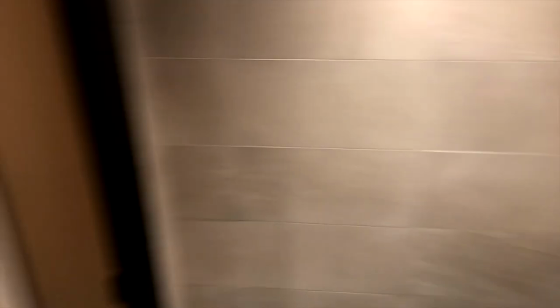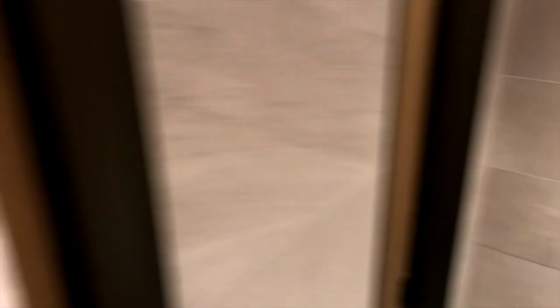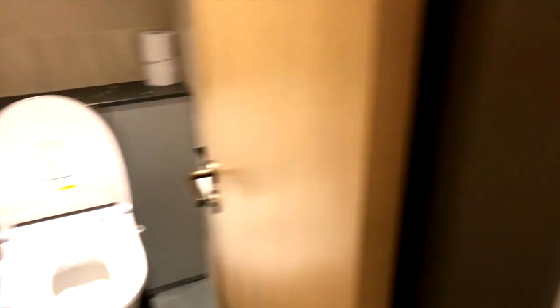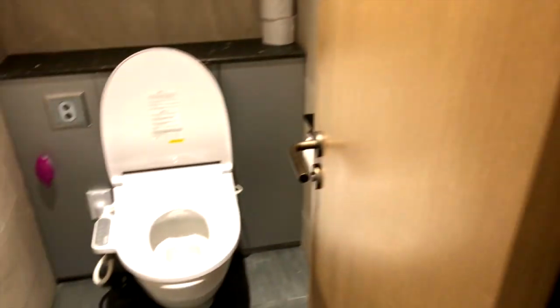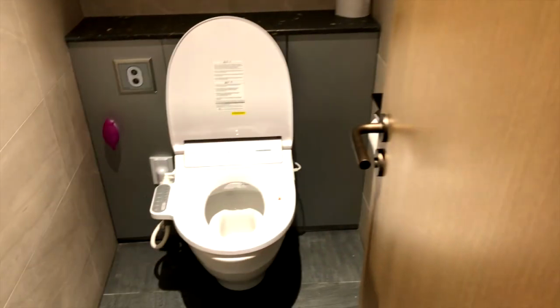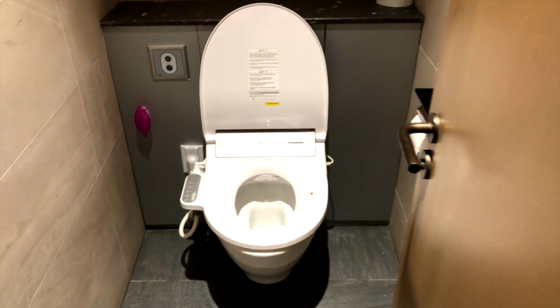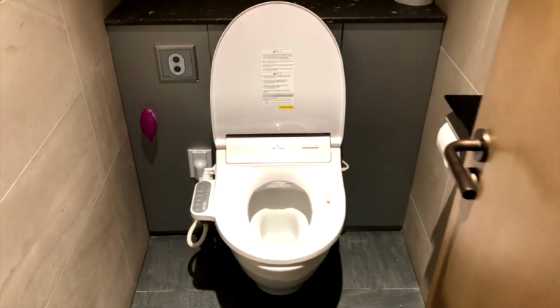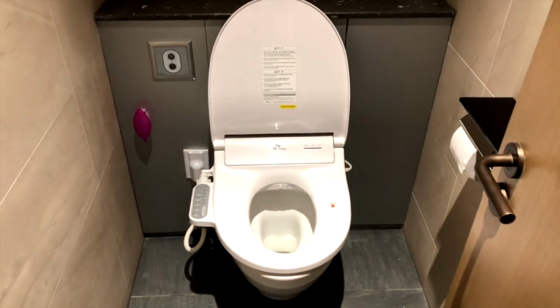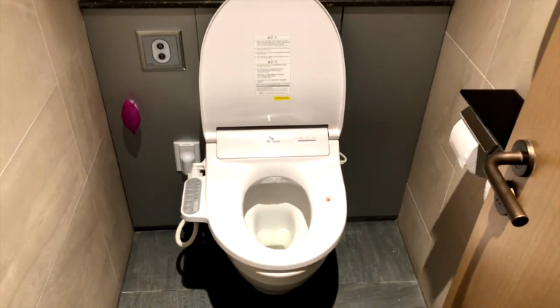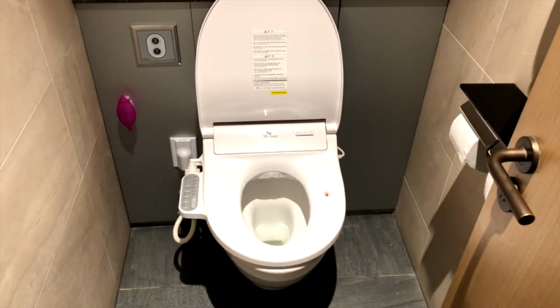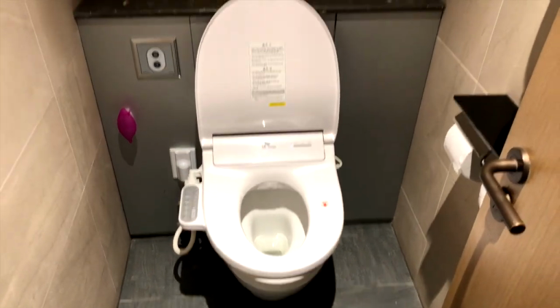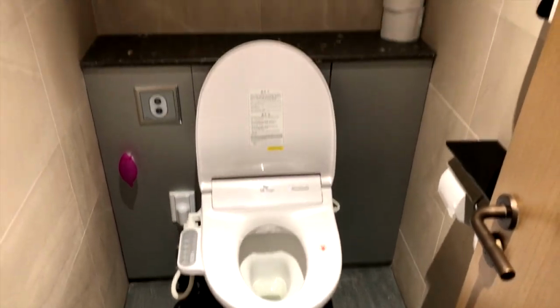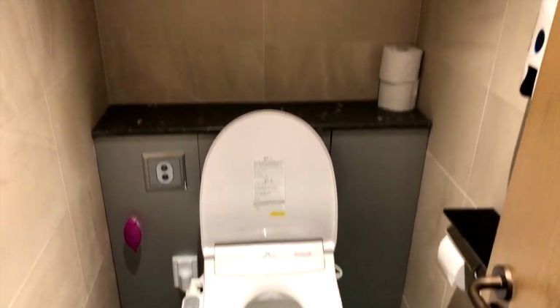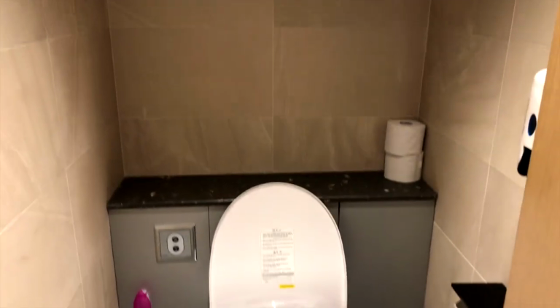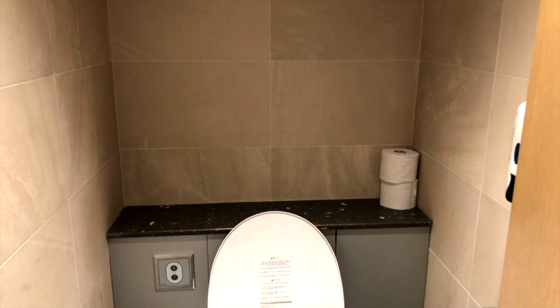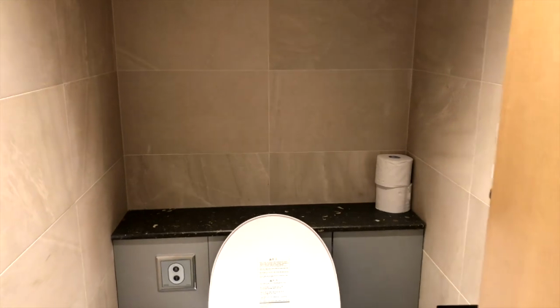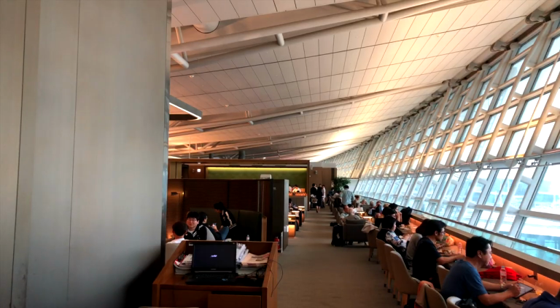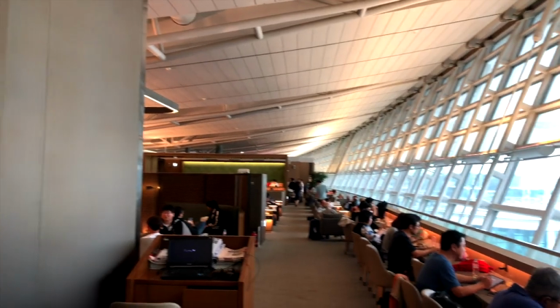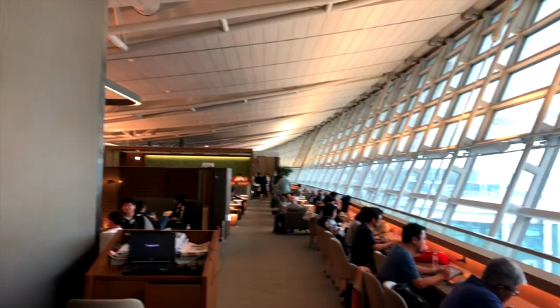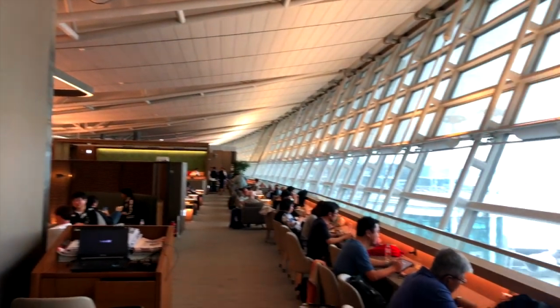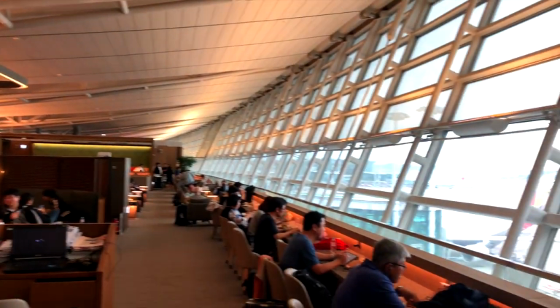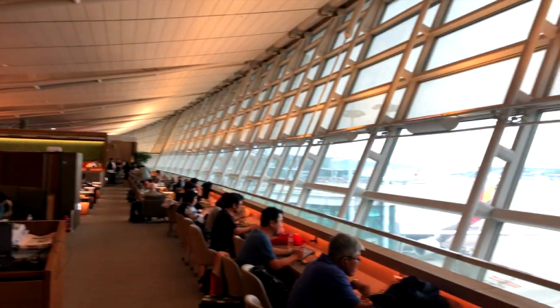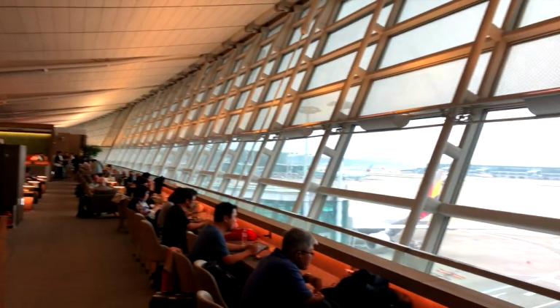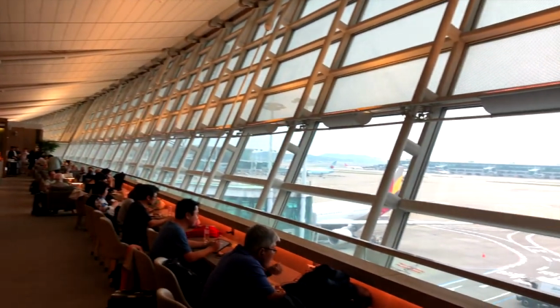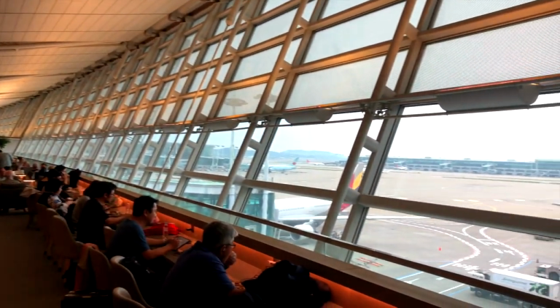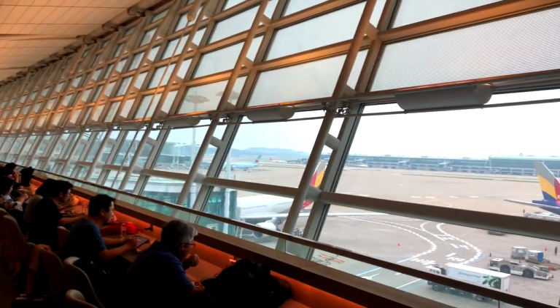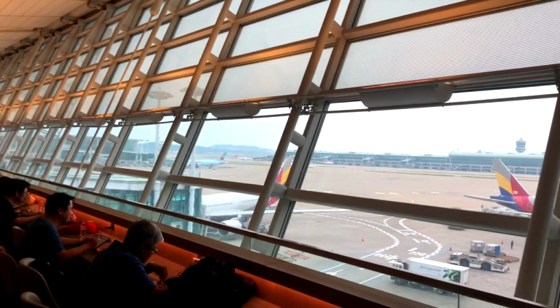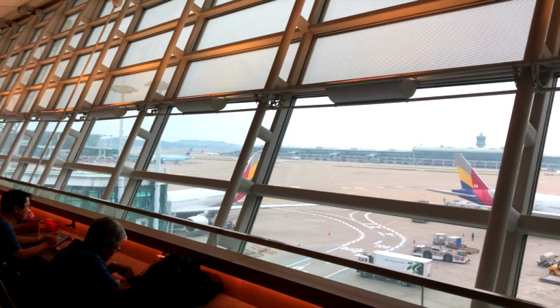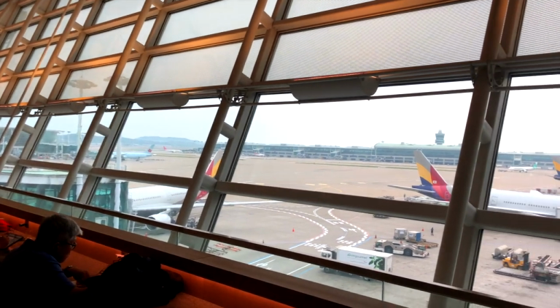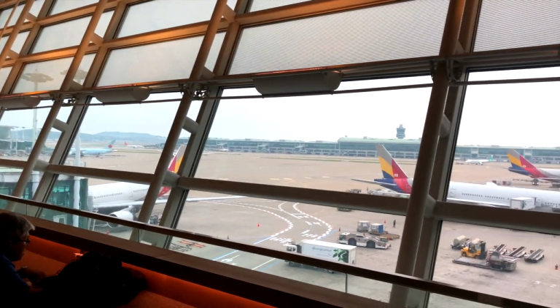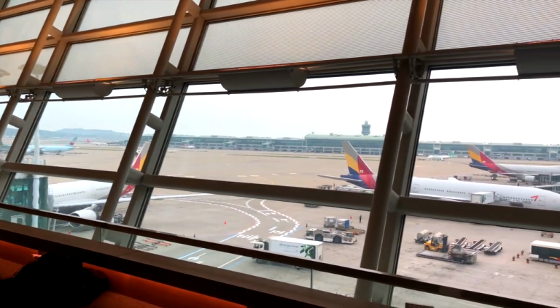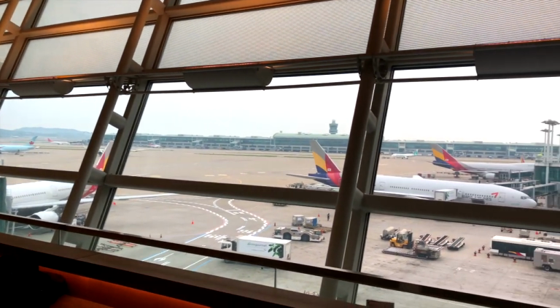The toilets were clean, and some were even high-tech. One of the best things here at the Asiana lounge in Seoul is the great view onto the airfield.